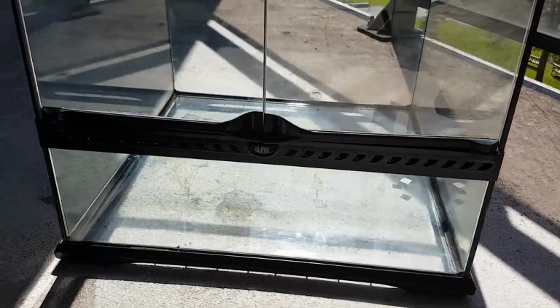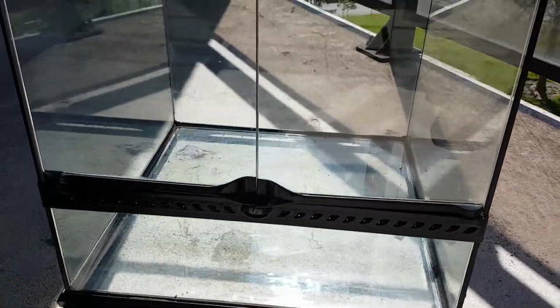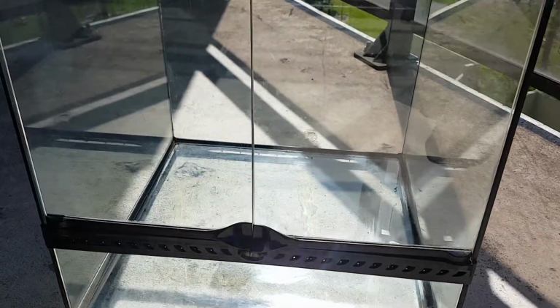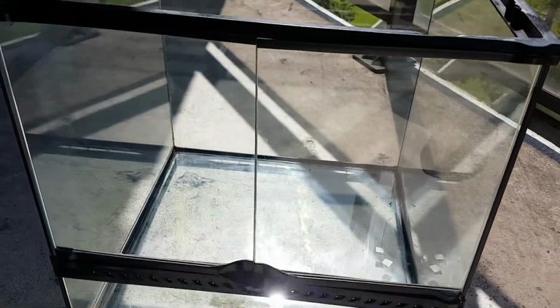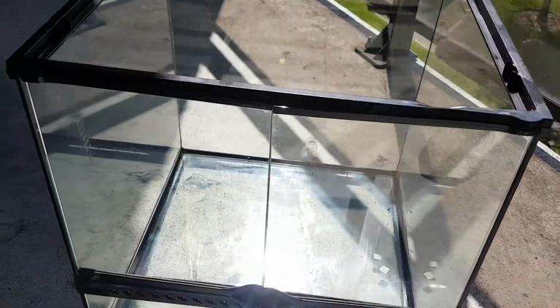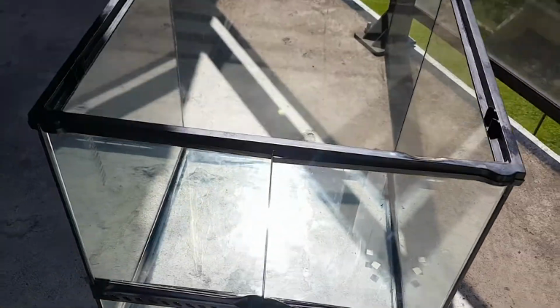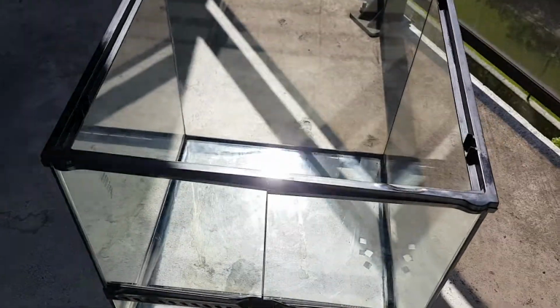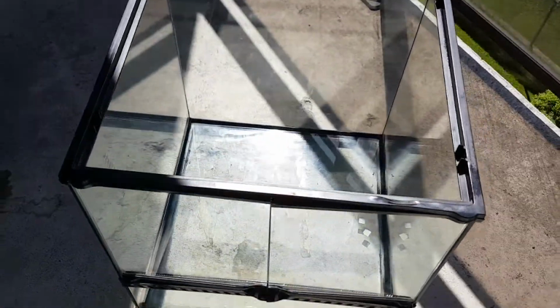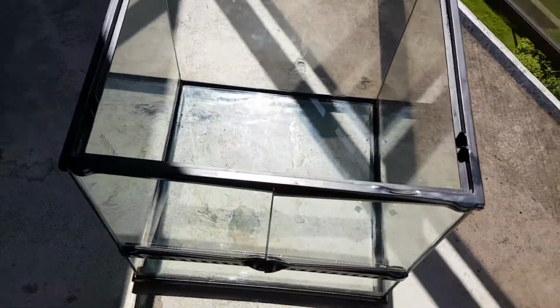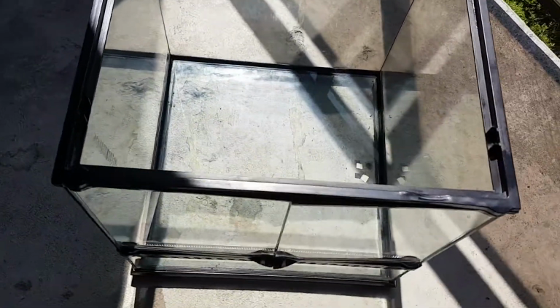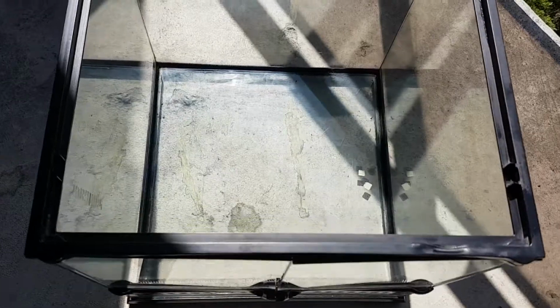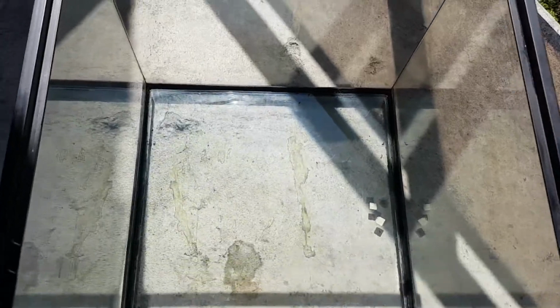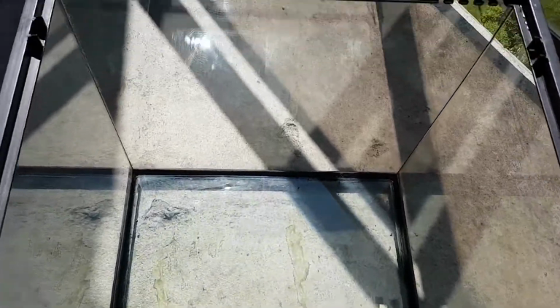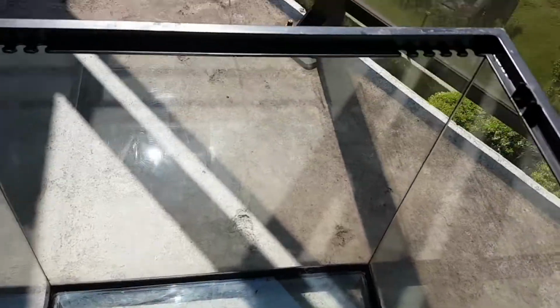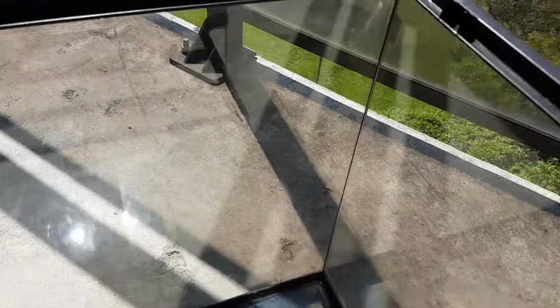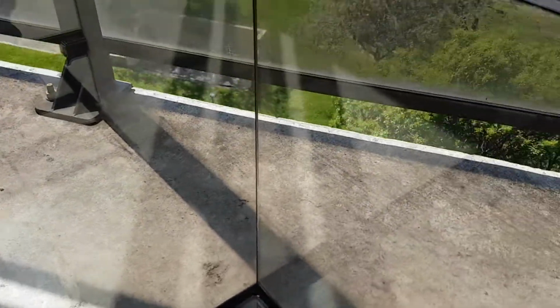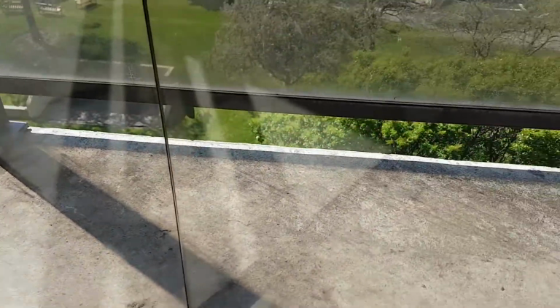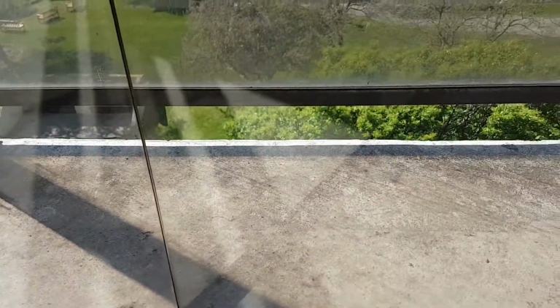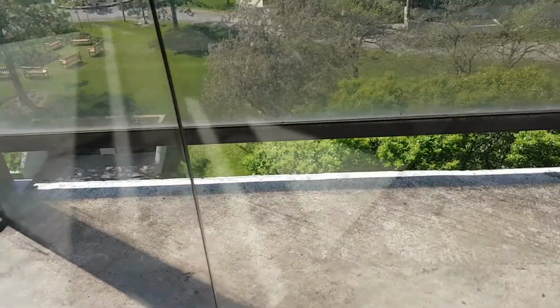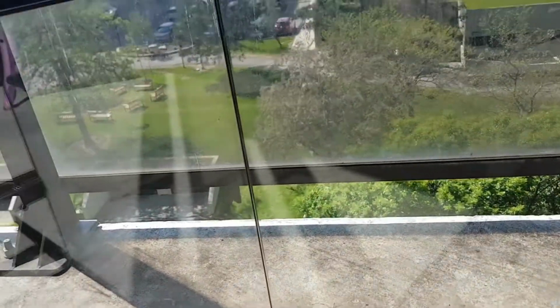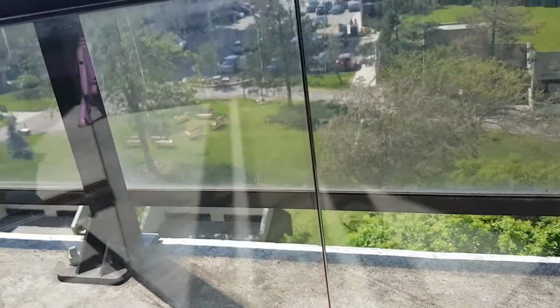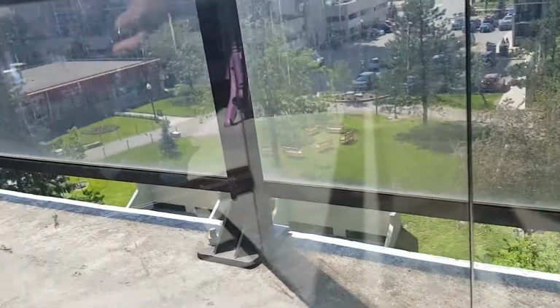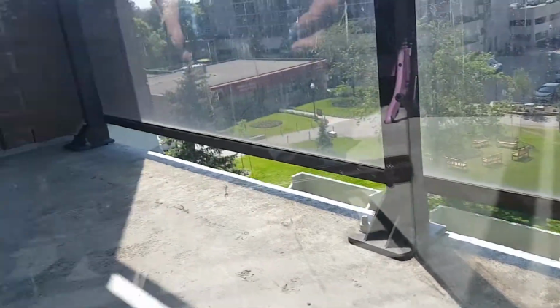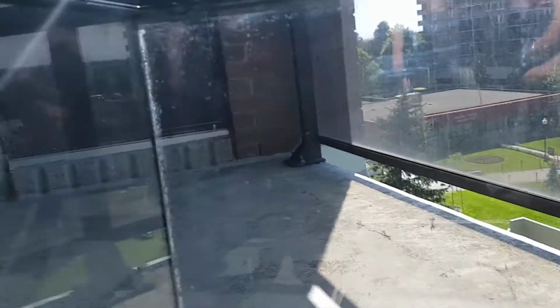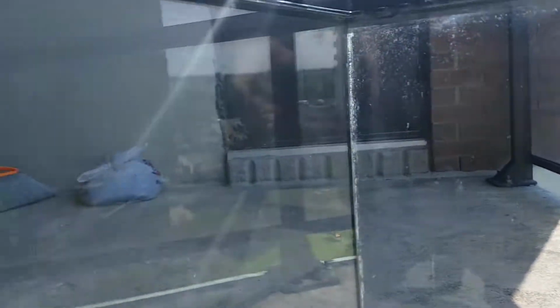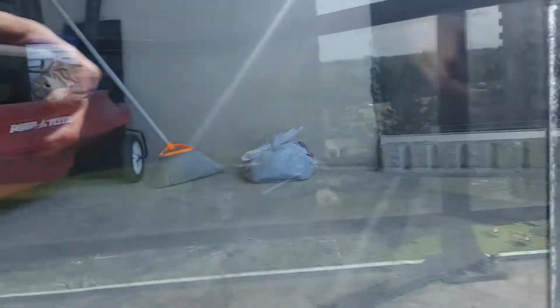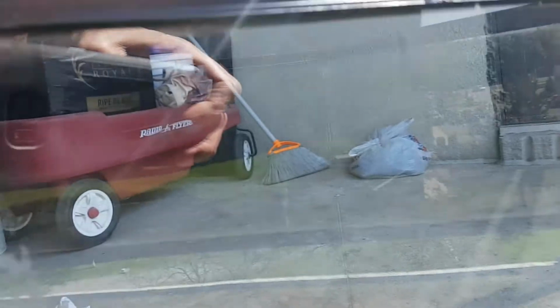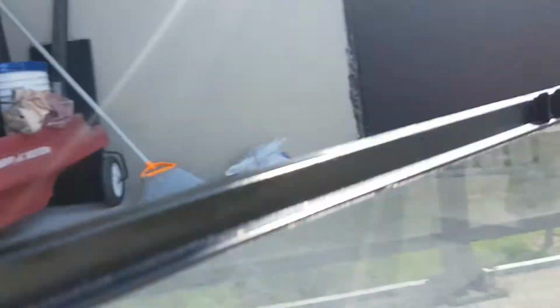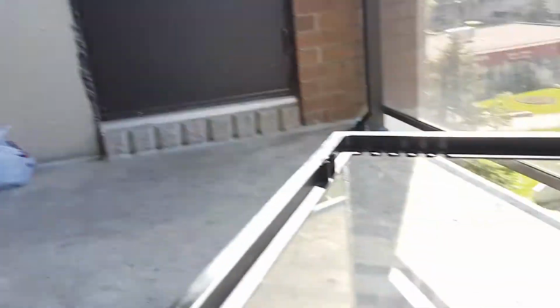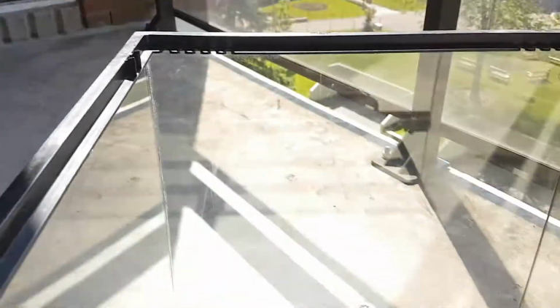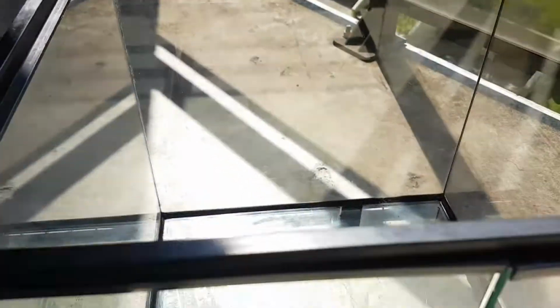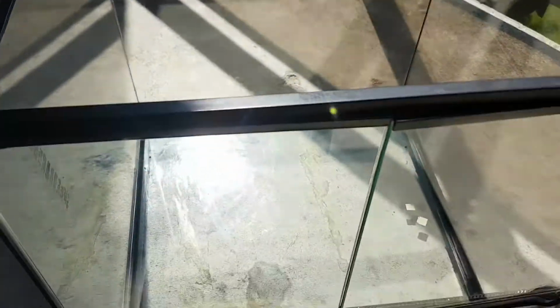It took about 20 minutes to get this thing crystal clear — you can see inside the calcium staining is gone. Dart frogs are a sensitive species so it was really important not to use any harsh chemicals to clean this.